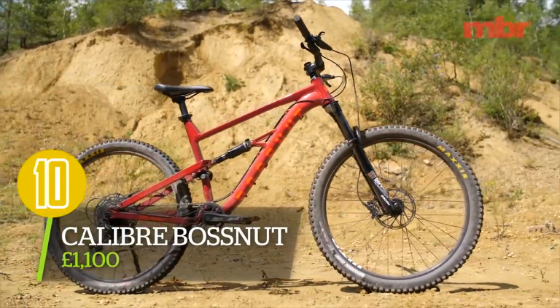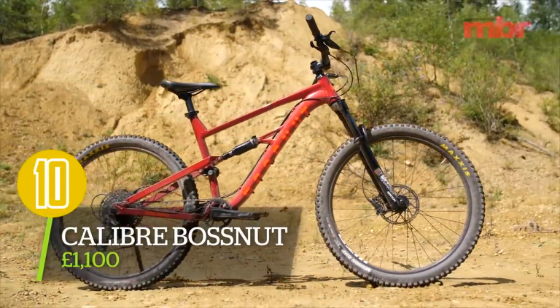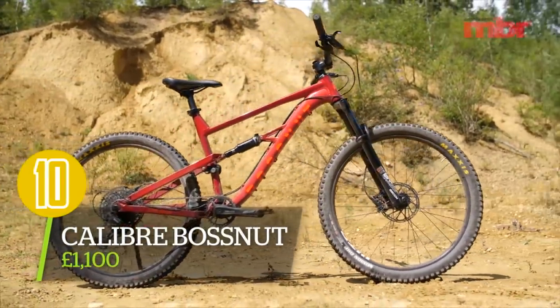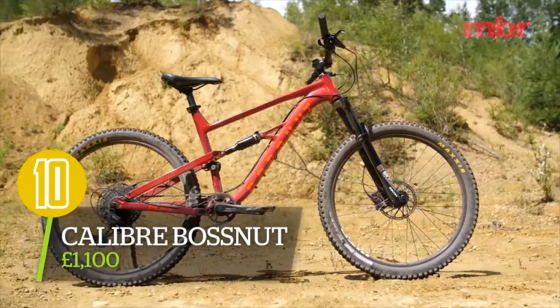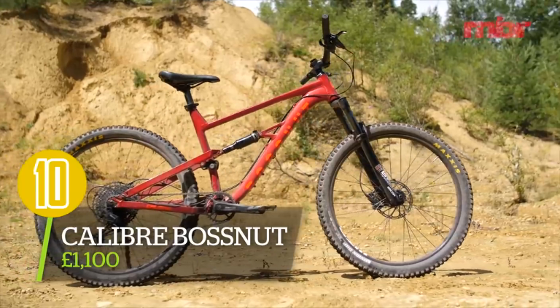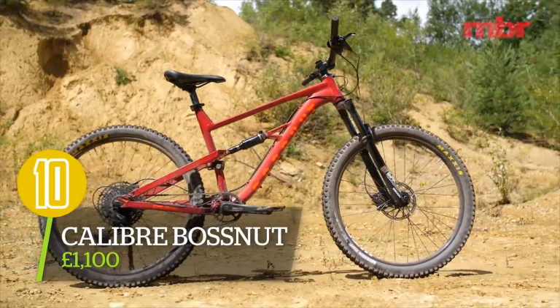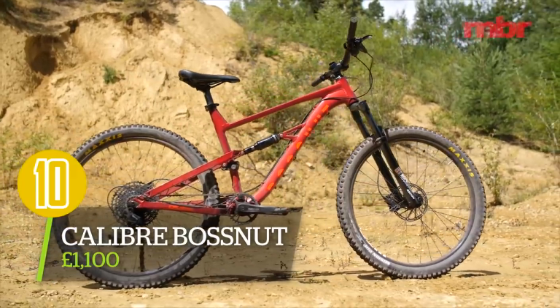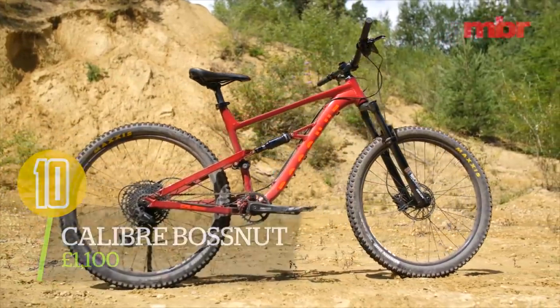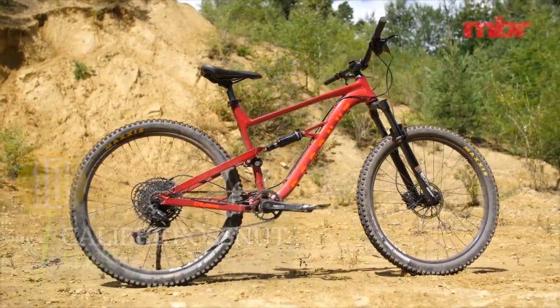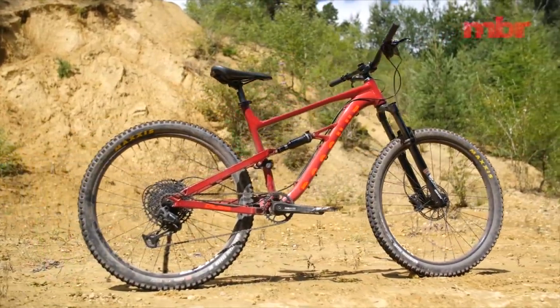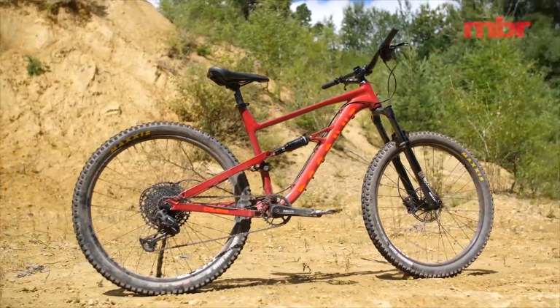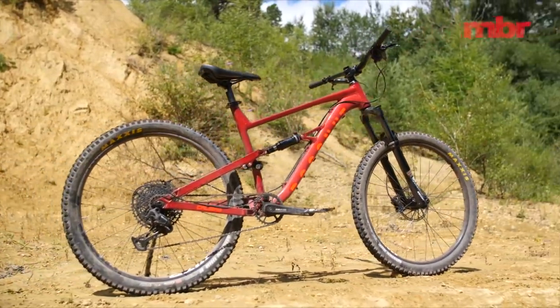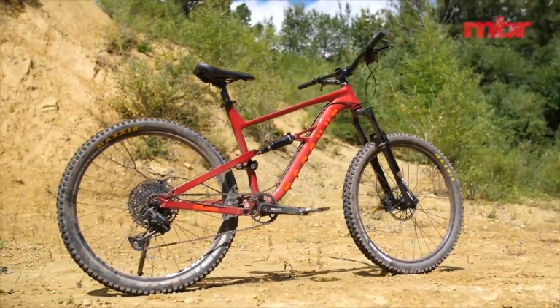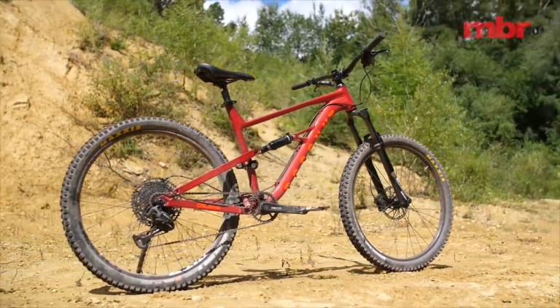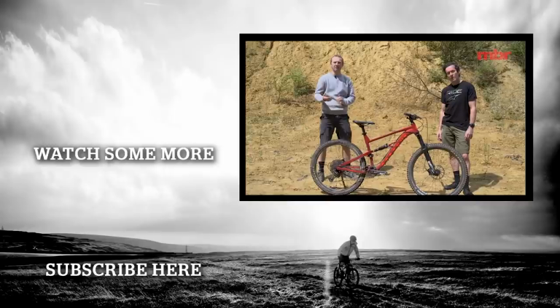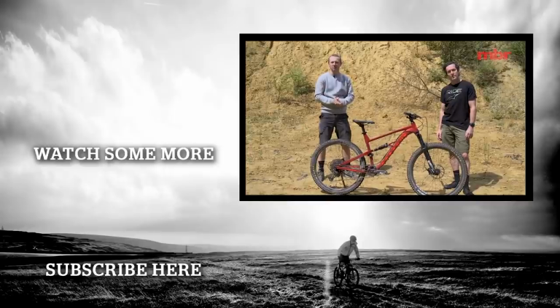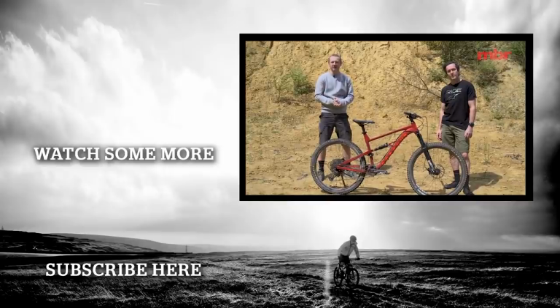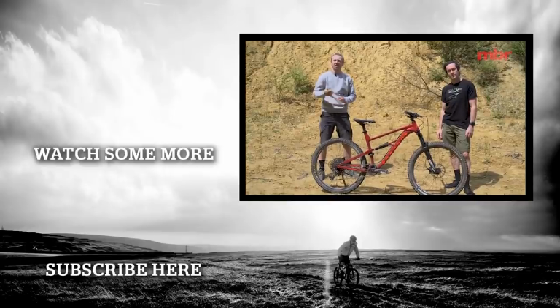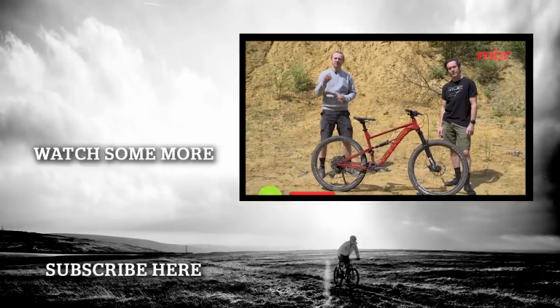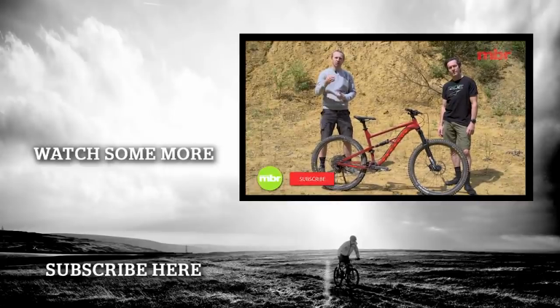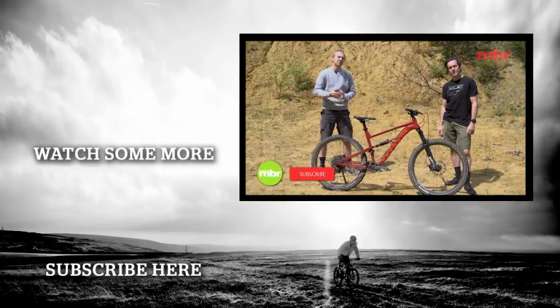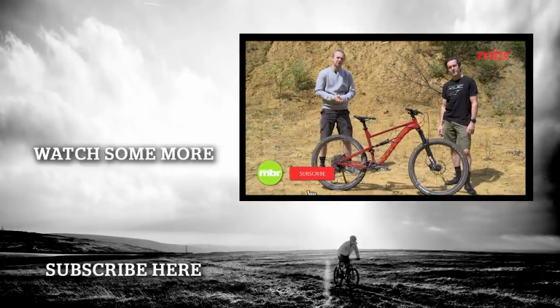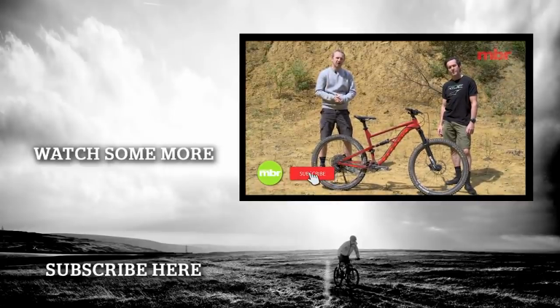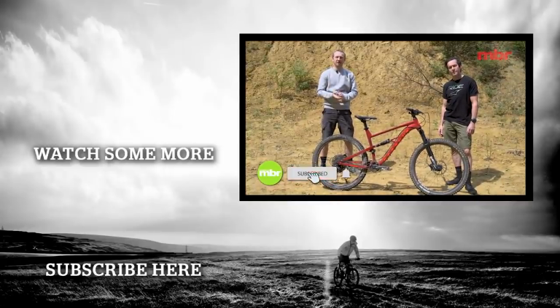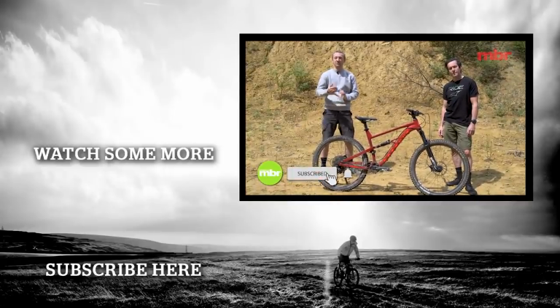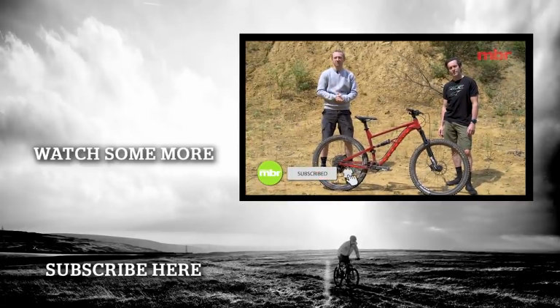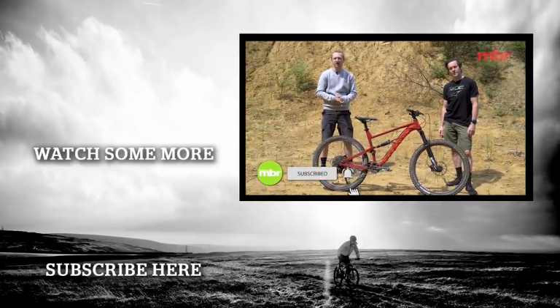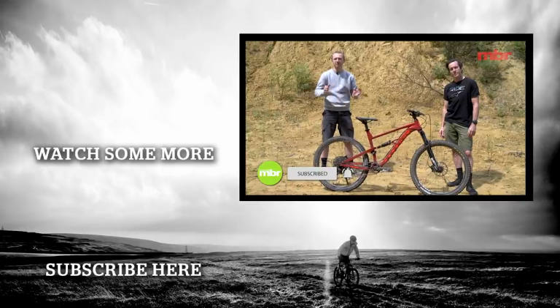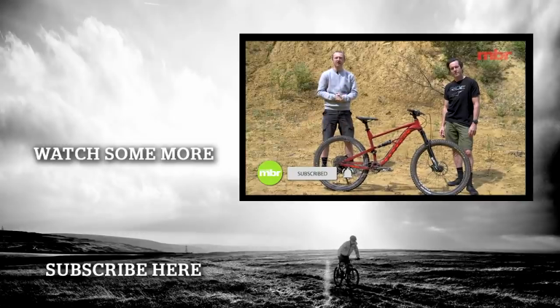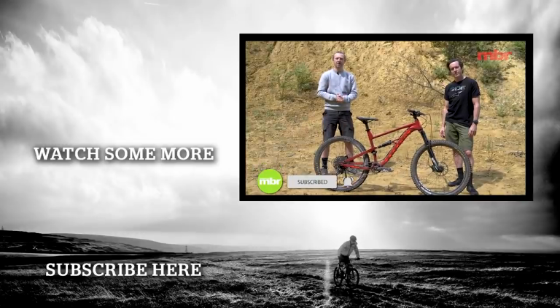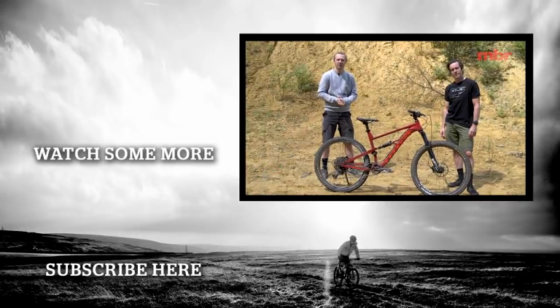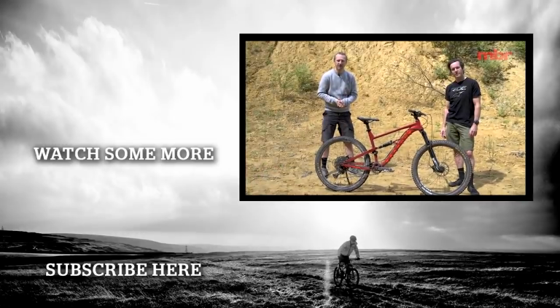The winning bike is the Caliber Boss Nut. For full geometry details and in-depth coverage of all three bikes, visit mbr.co.uk.